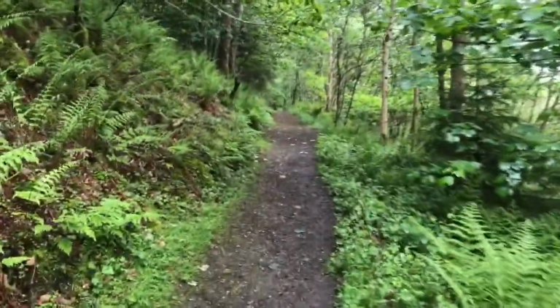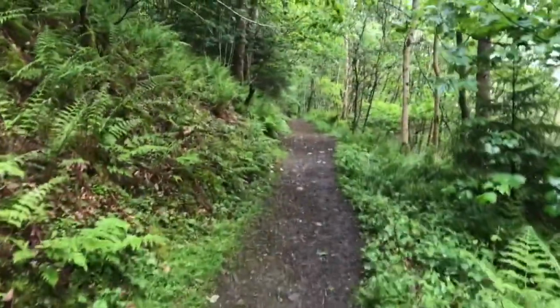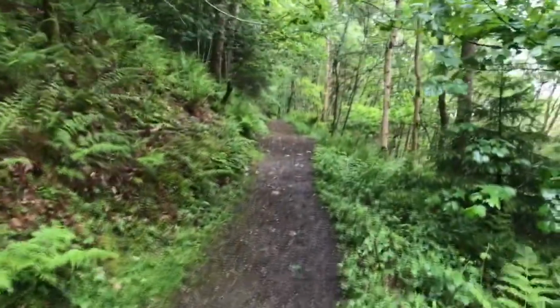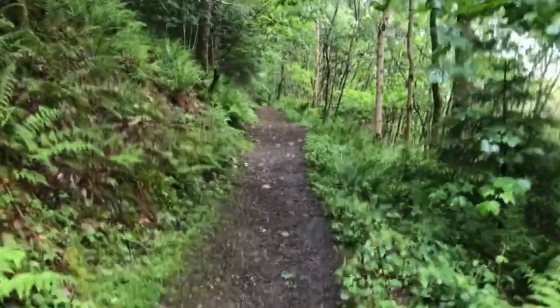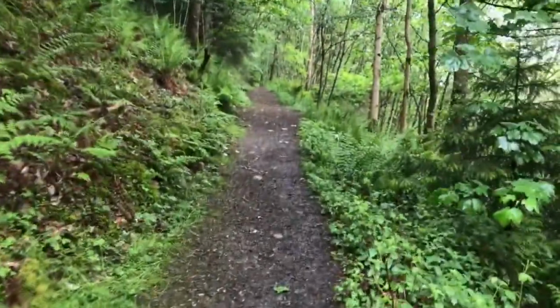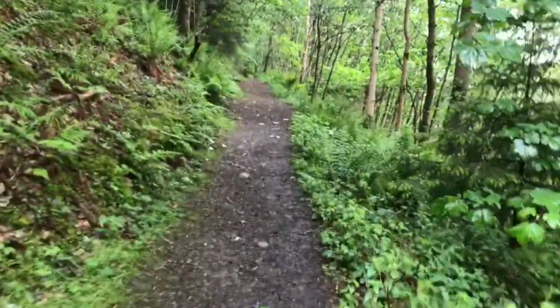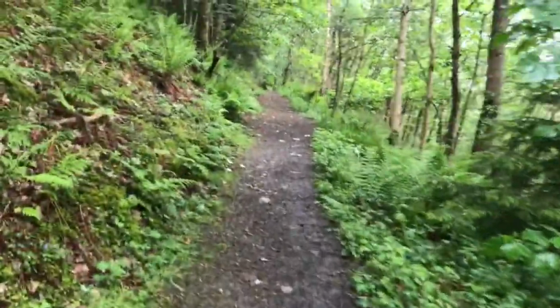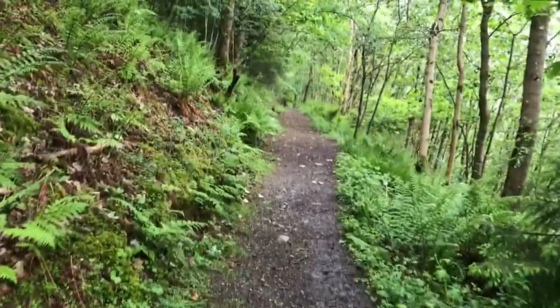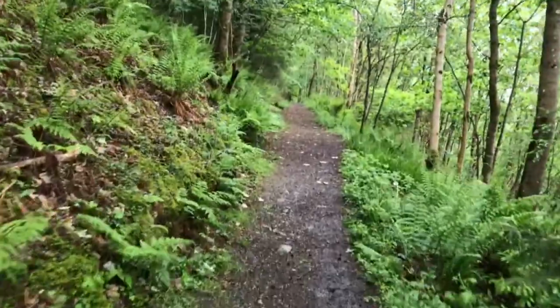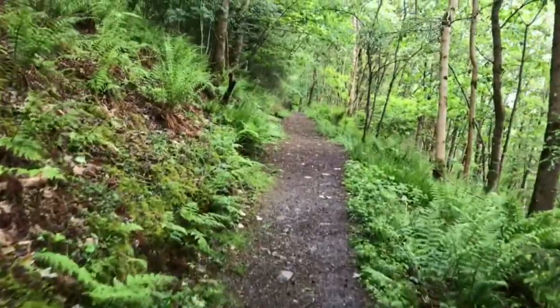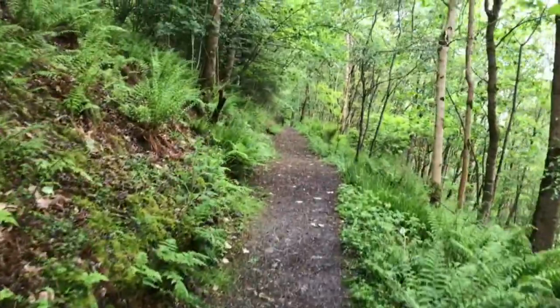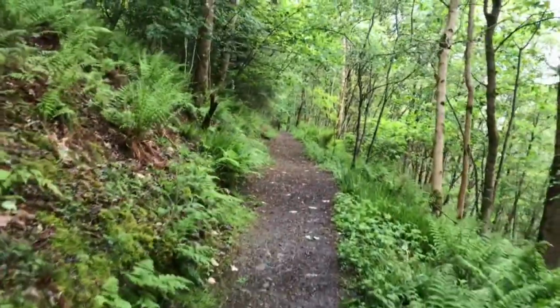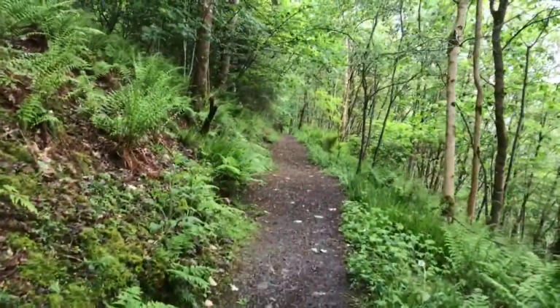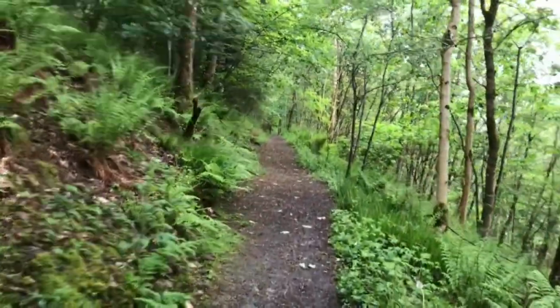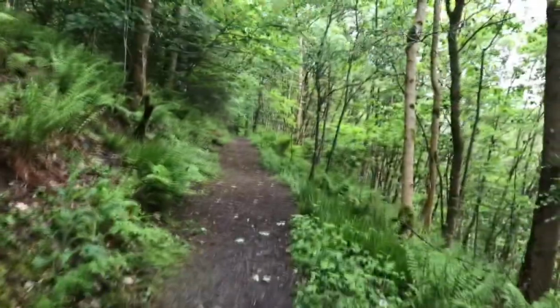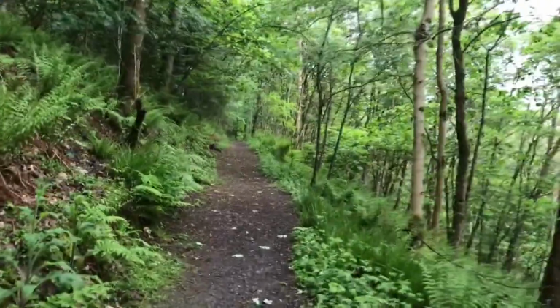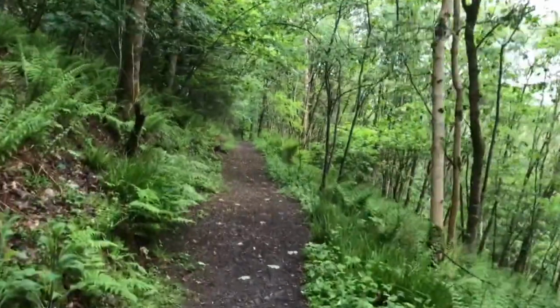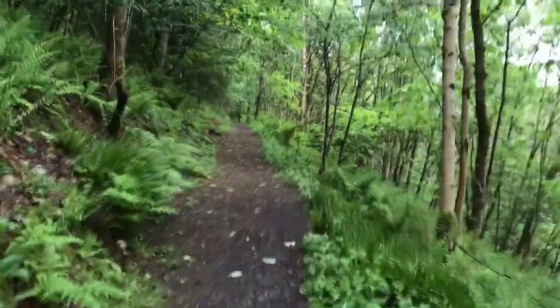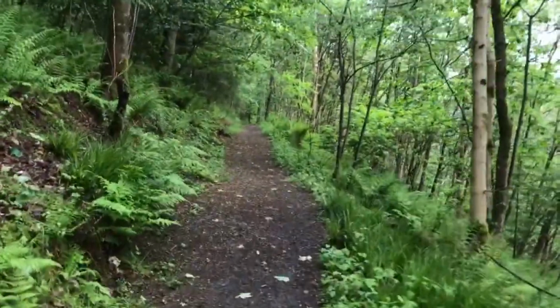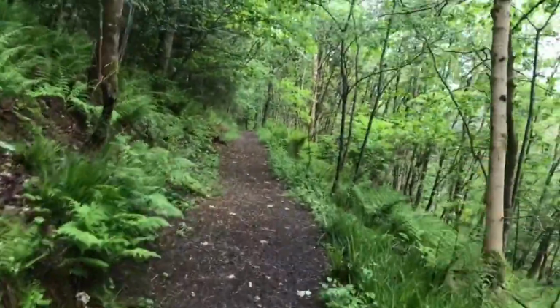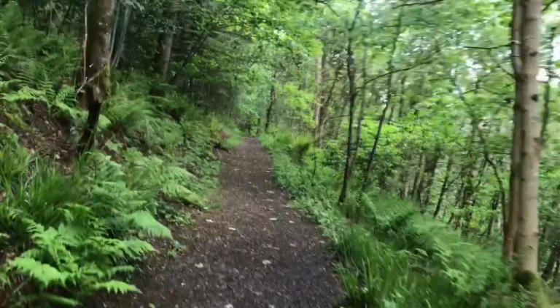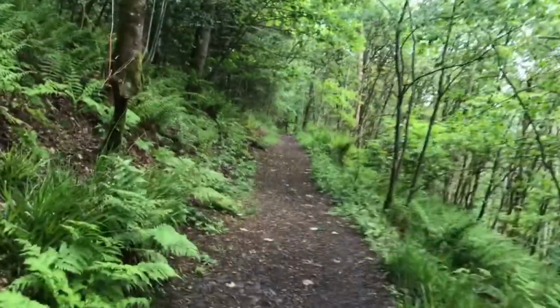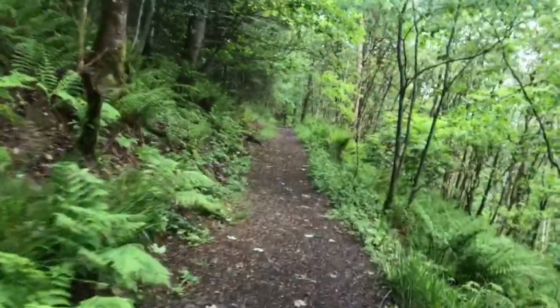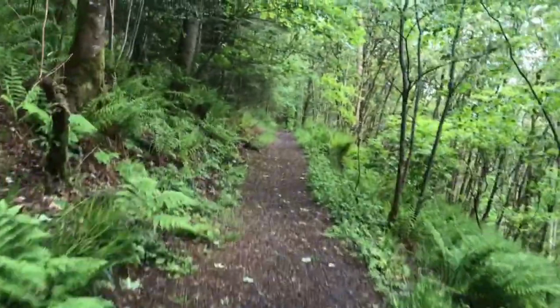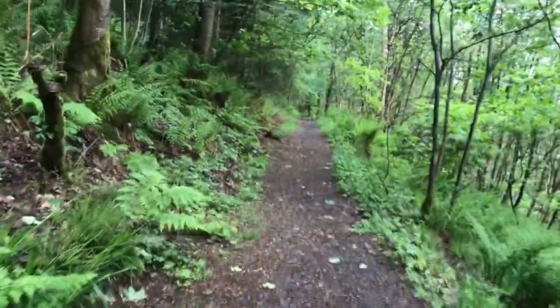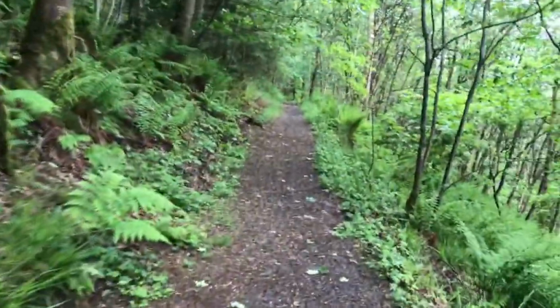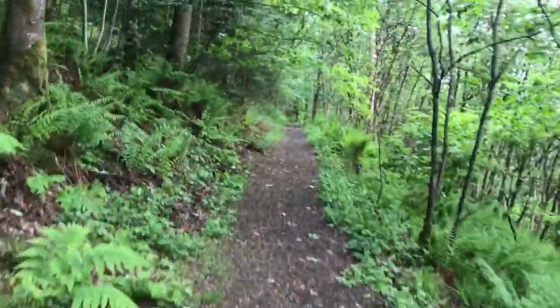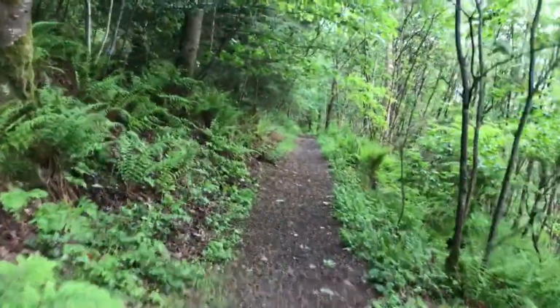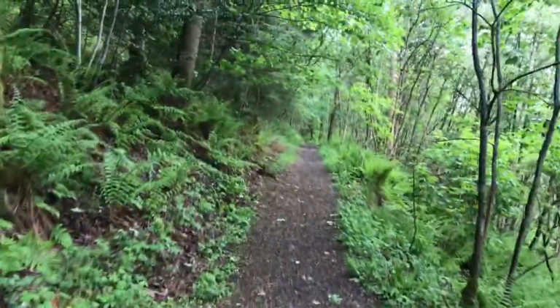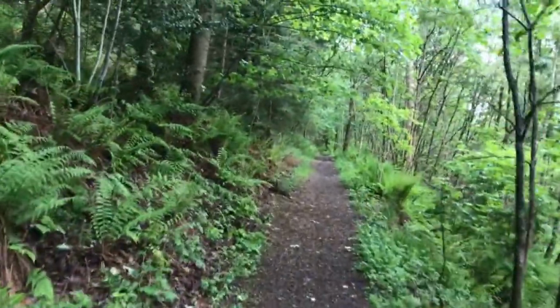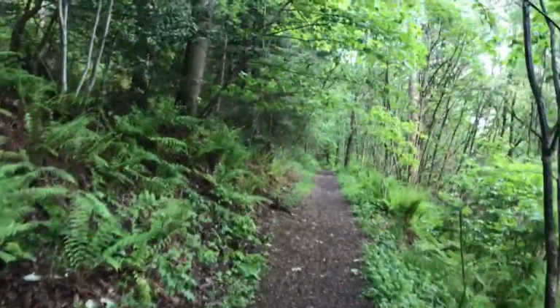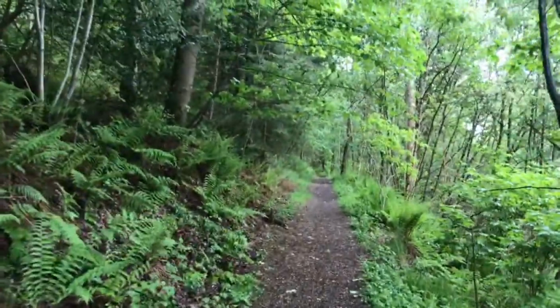It takes you up hills, through forests, along rivers, through beautiful villages. Southern Upland Way in Yair Forest in the Scottish Borders — it's a long distance path across the south of Scotland, from coast to coast.